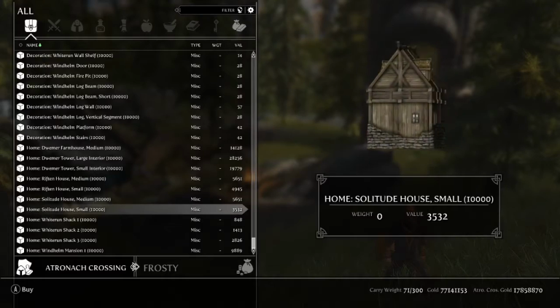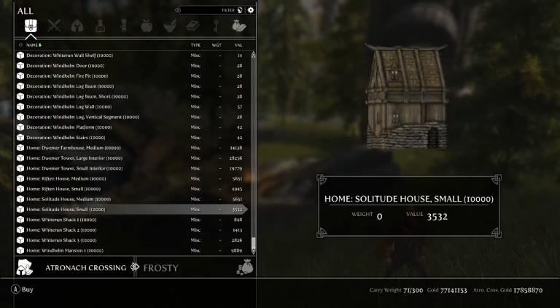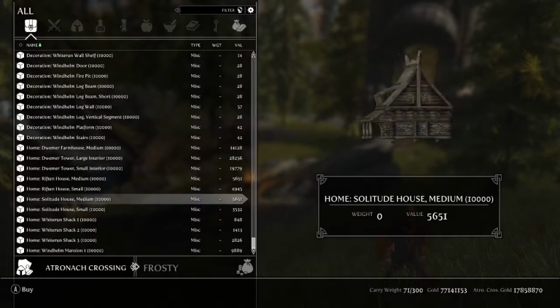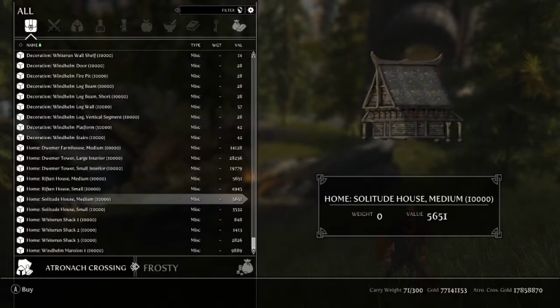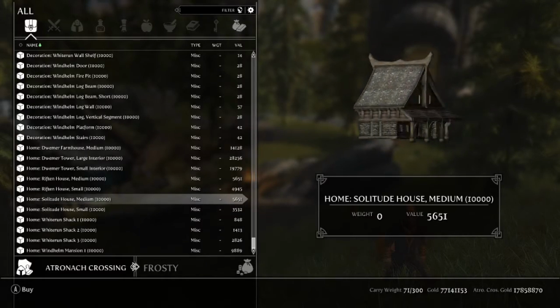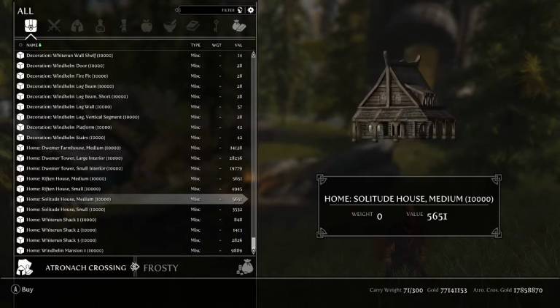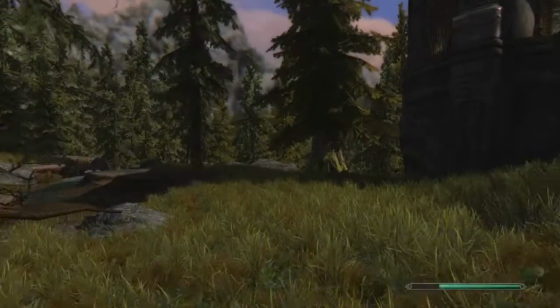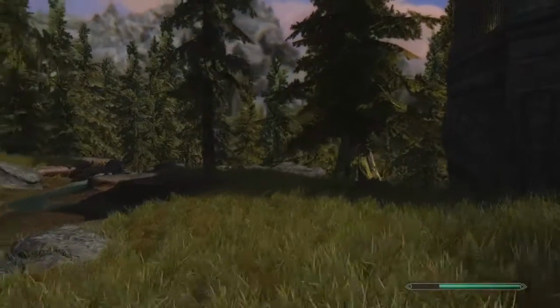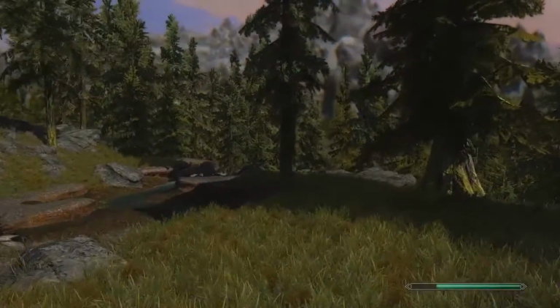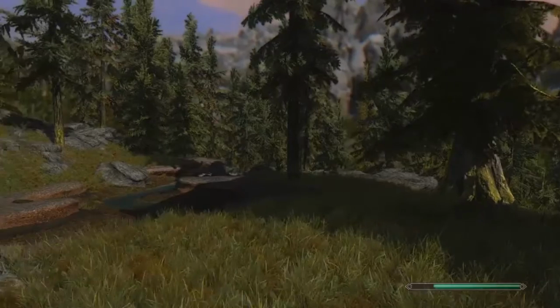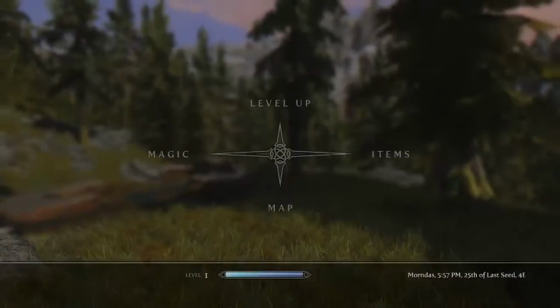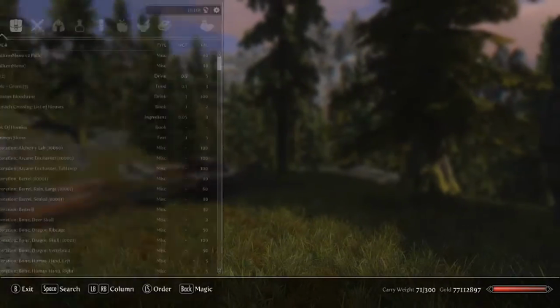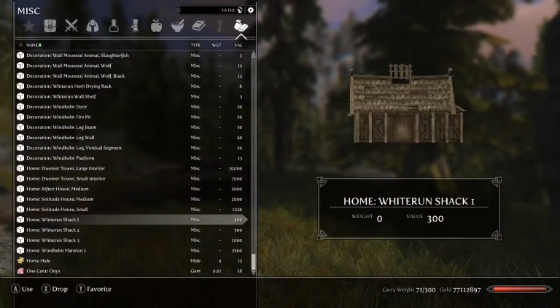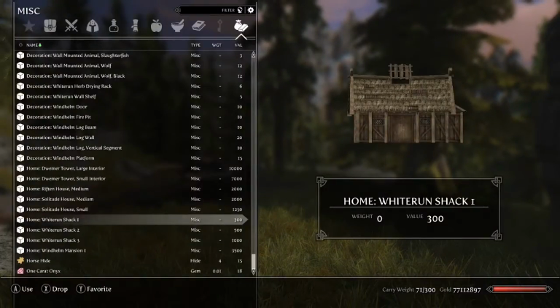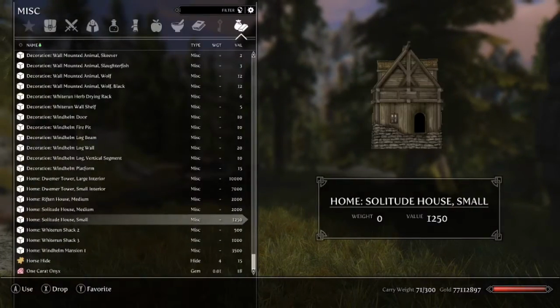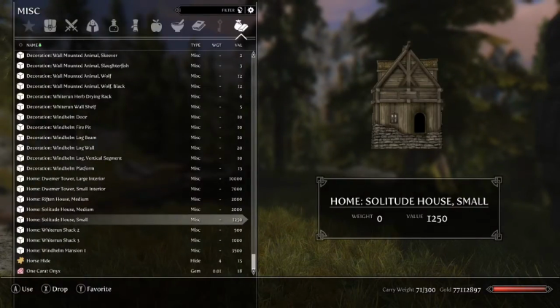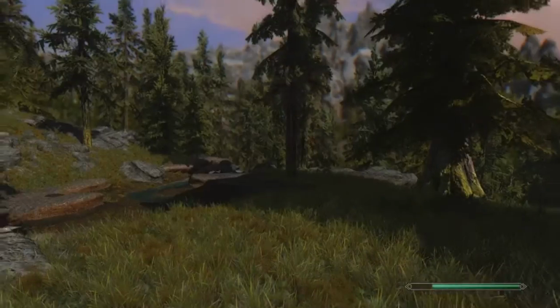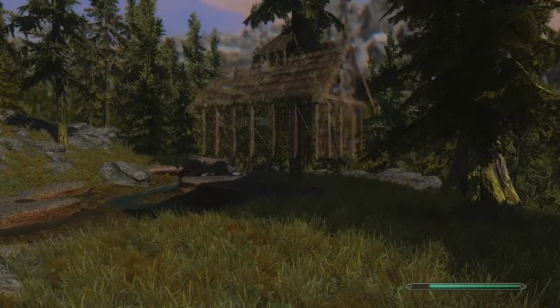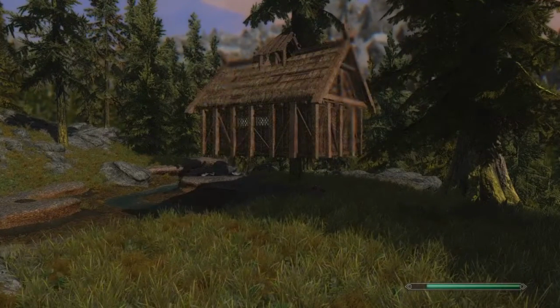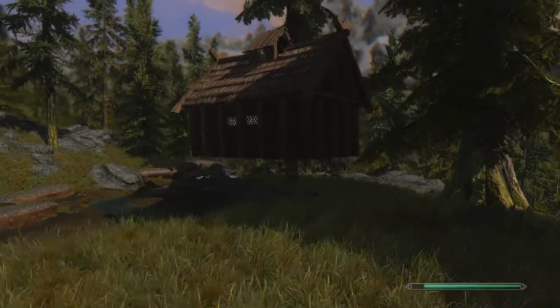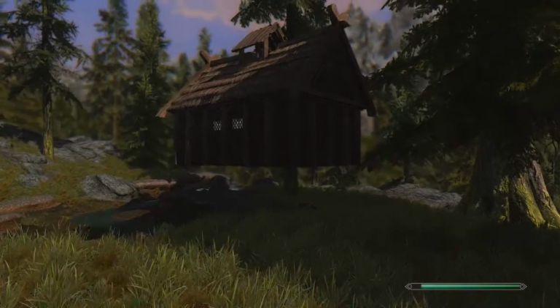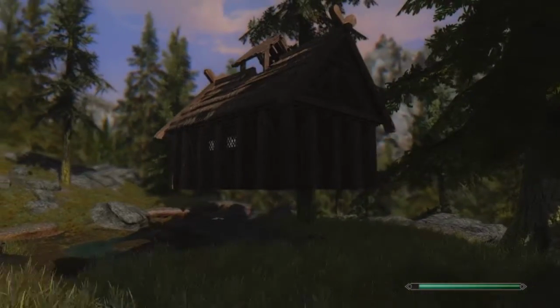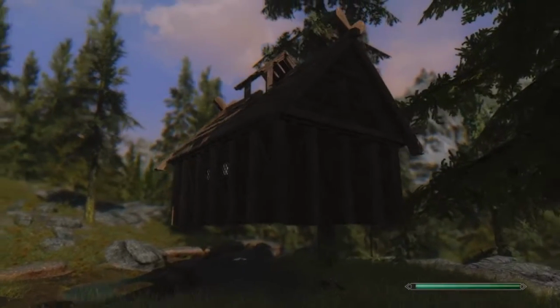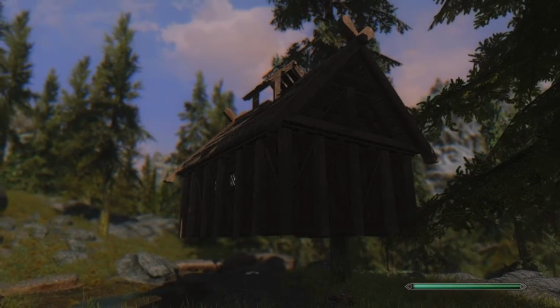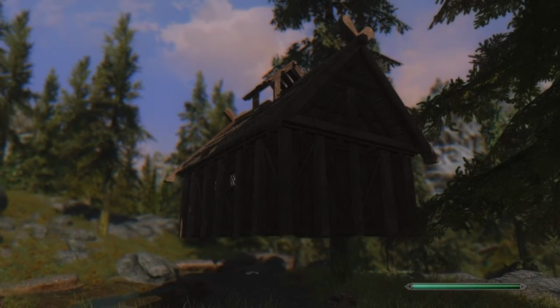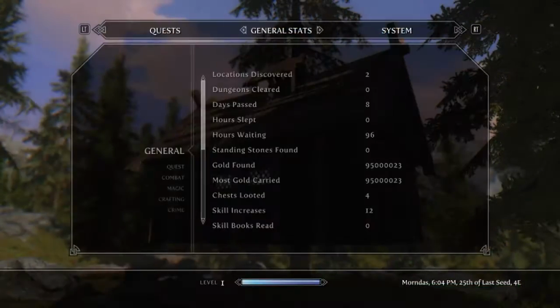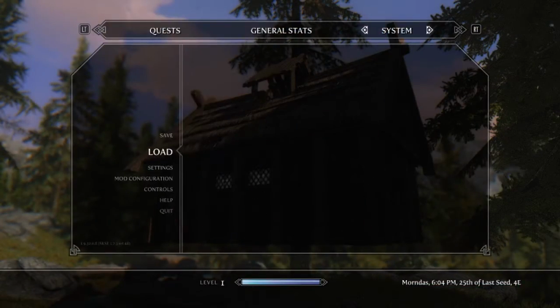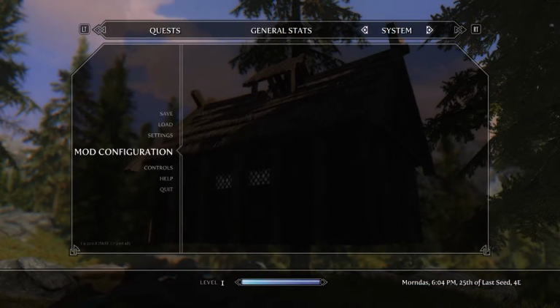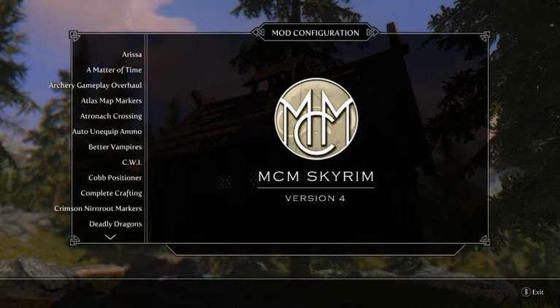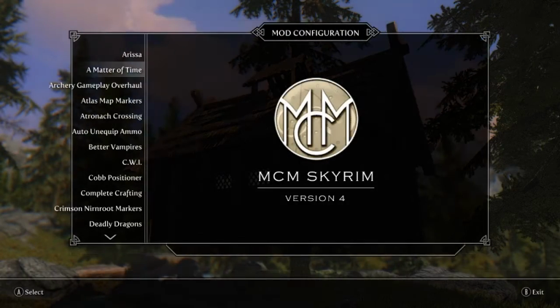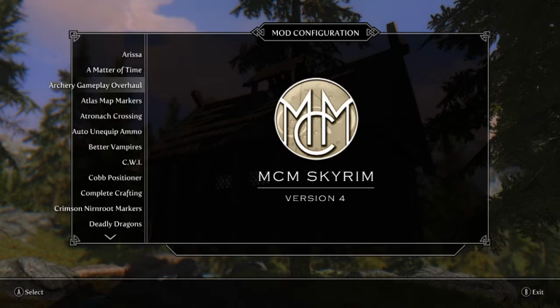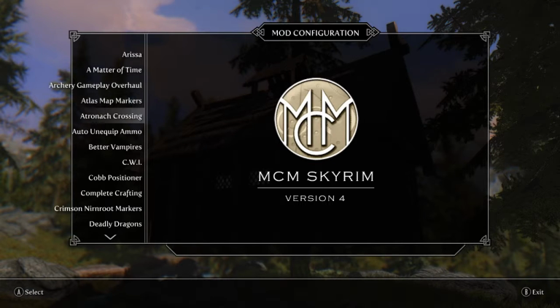After you chose and bought your home you find it in your inventory. Placing any items and objects from Atronar Crossing in the world is done by dropping the bought item from your inventory. After you placed your new home in the world, a new option in the MCM menu will be available to fast travel.